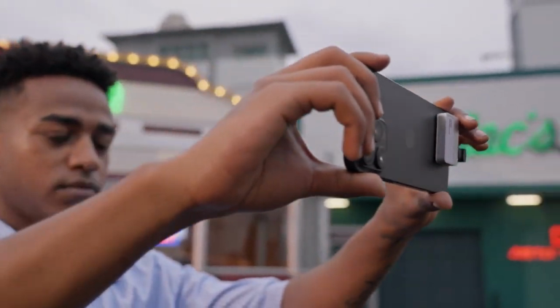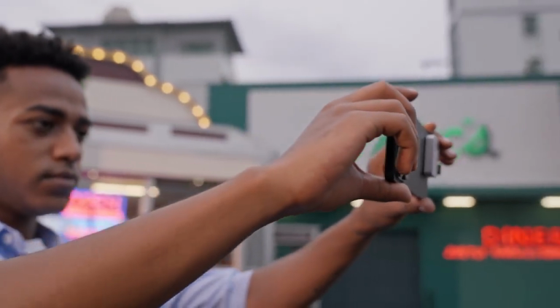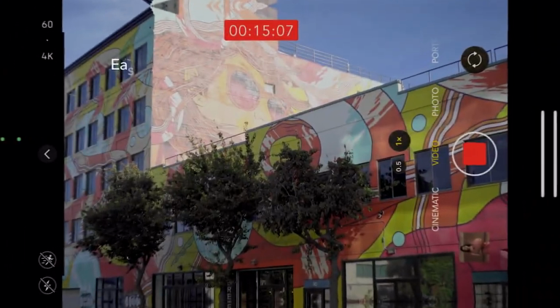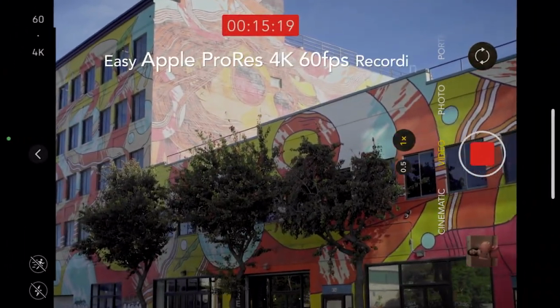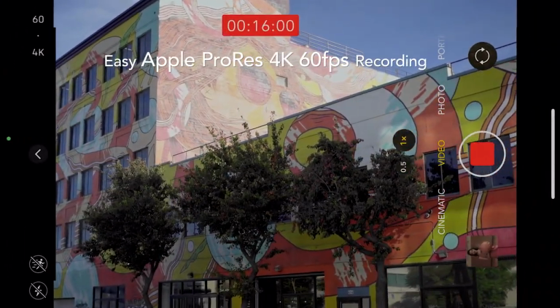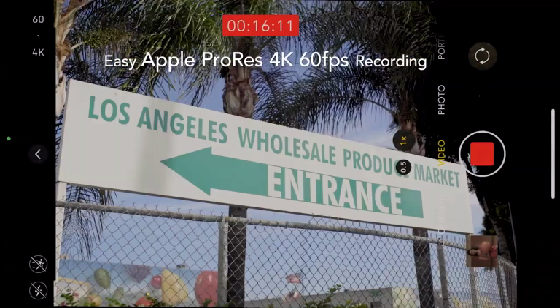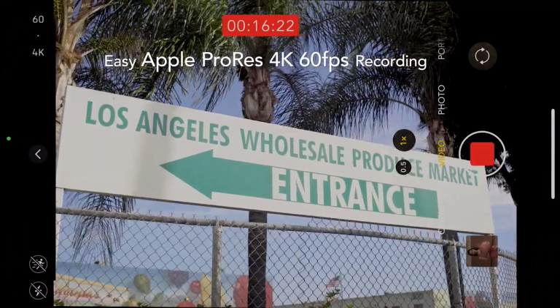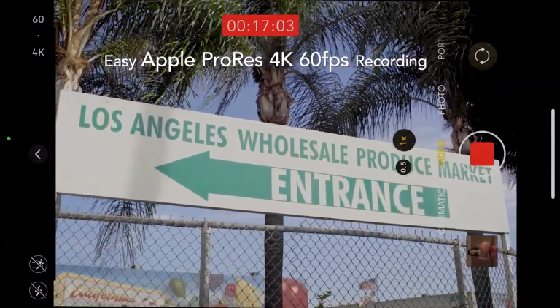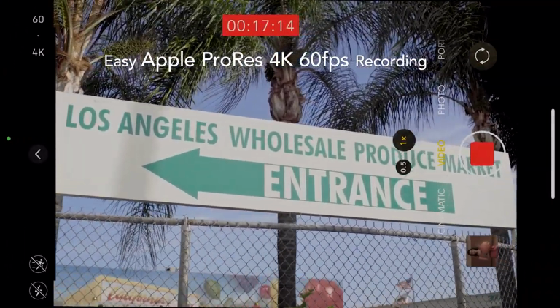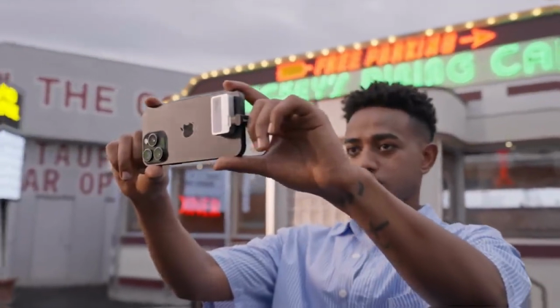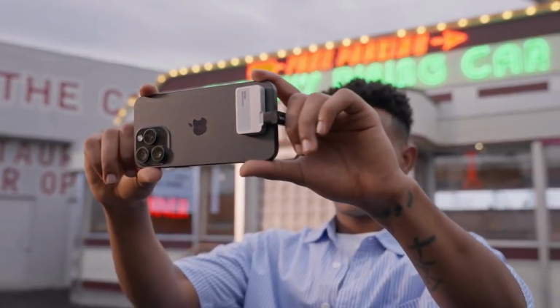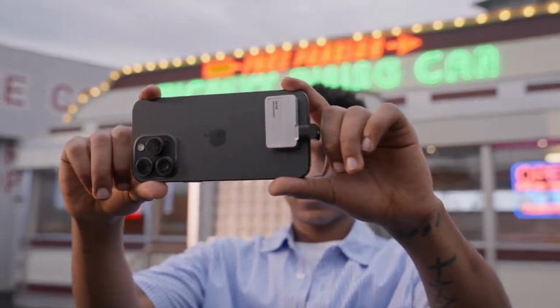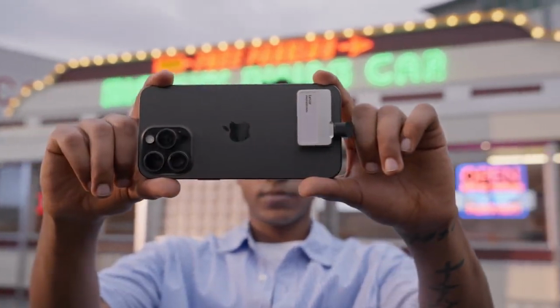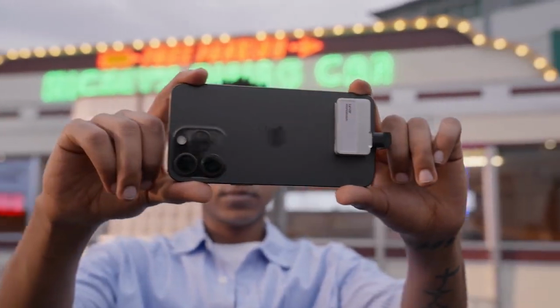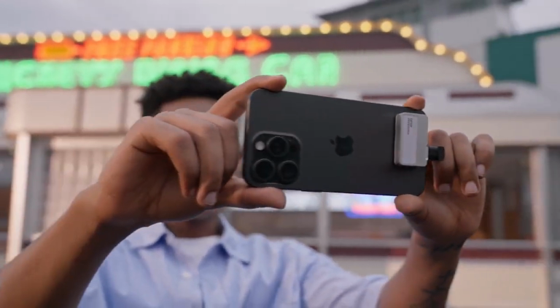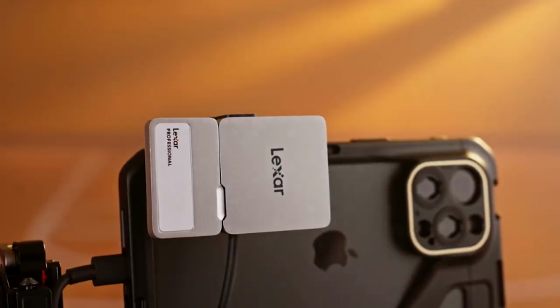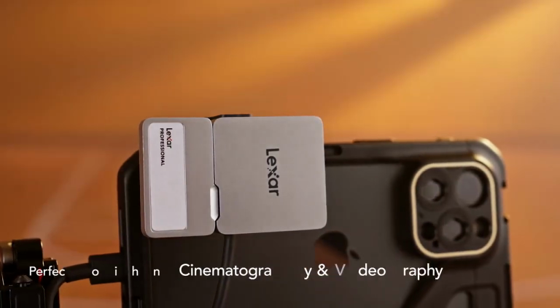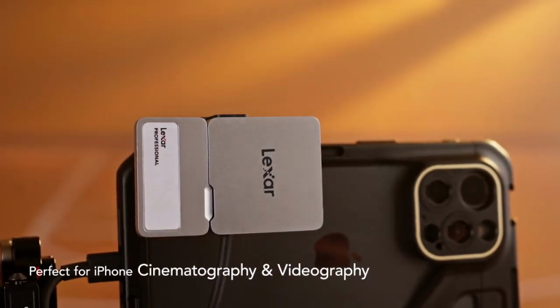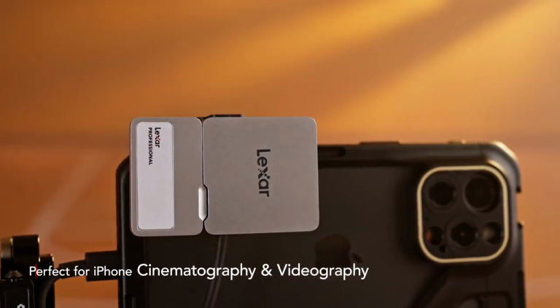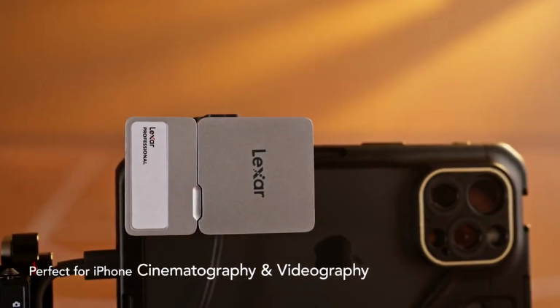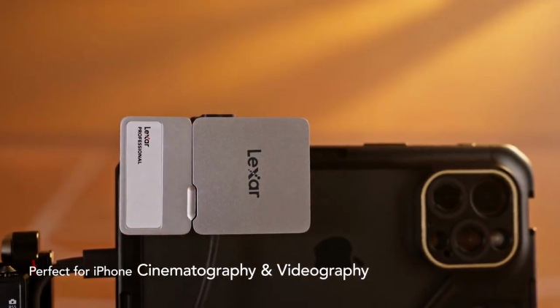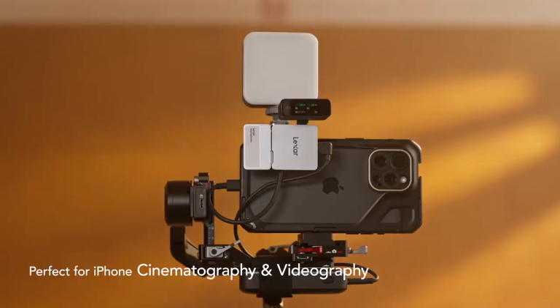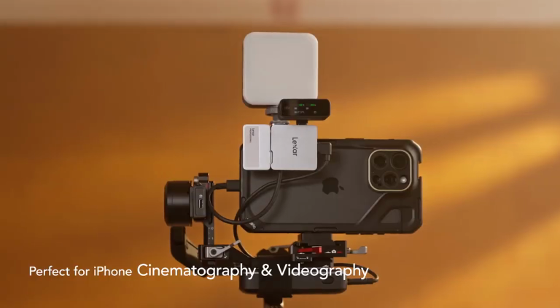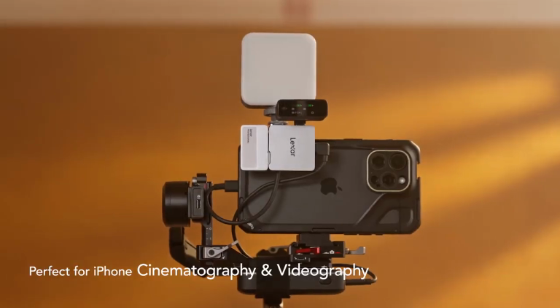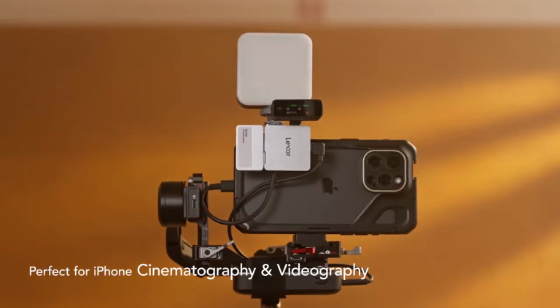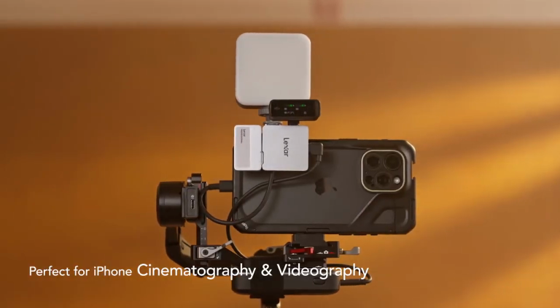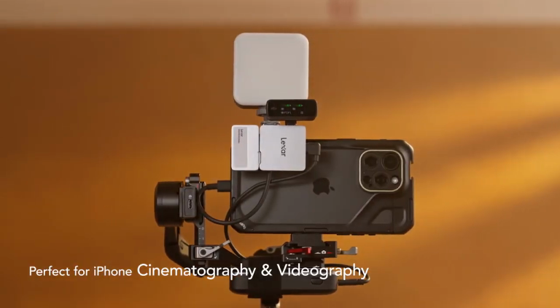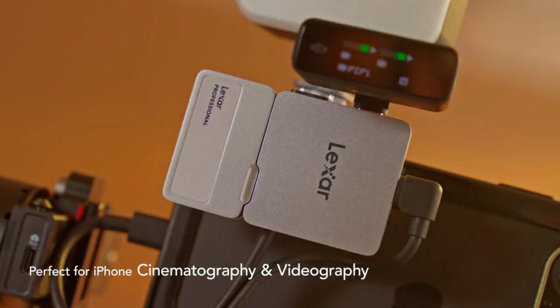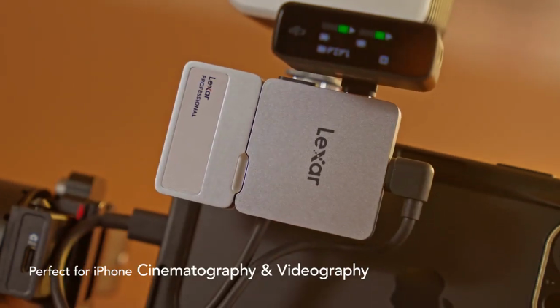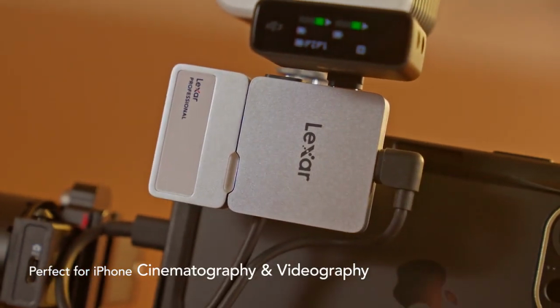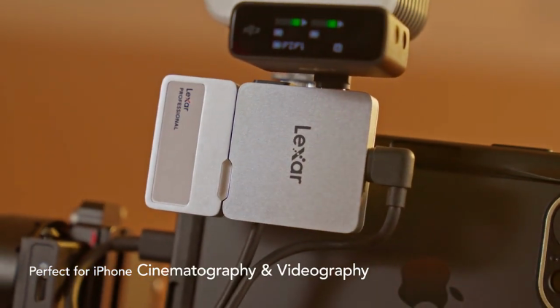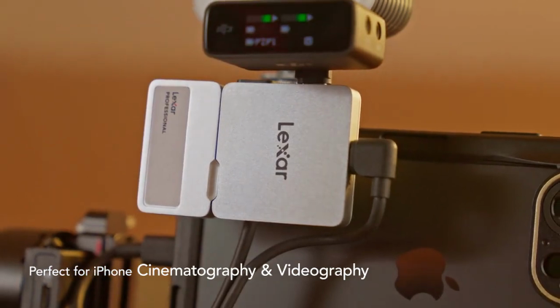Whether you want to capture unforgettable moments or create professional quality videos, just on the go. For more professional users, the Lexa Professional Go Portable SSD with Hub is the perfect companion, delivering your hands to creative possibilities.